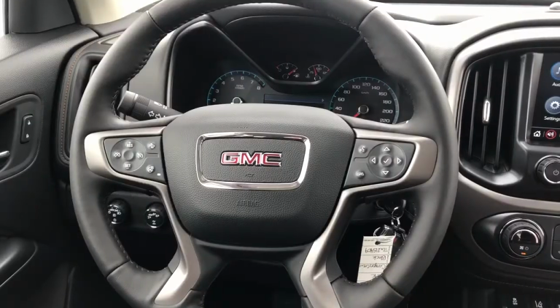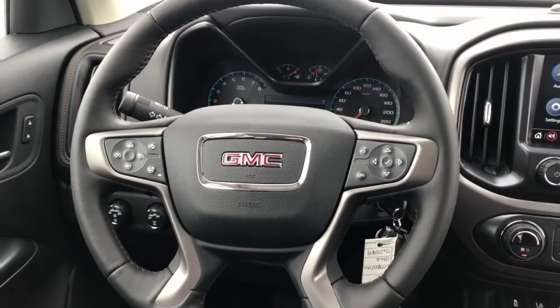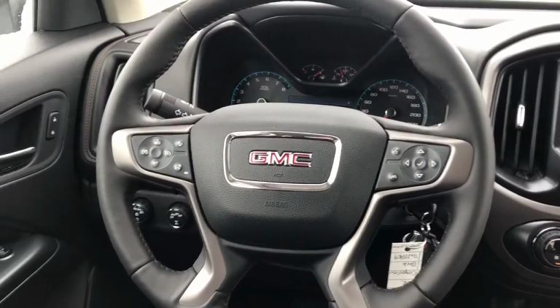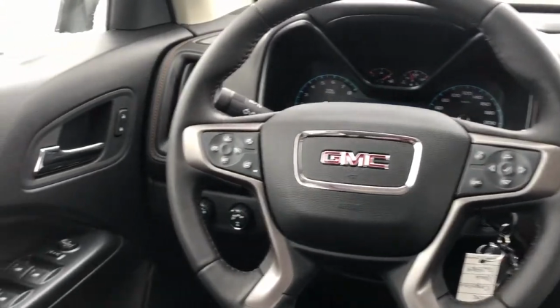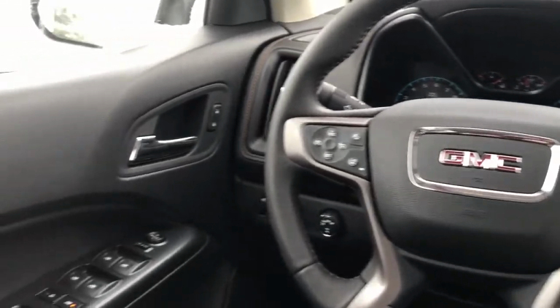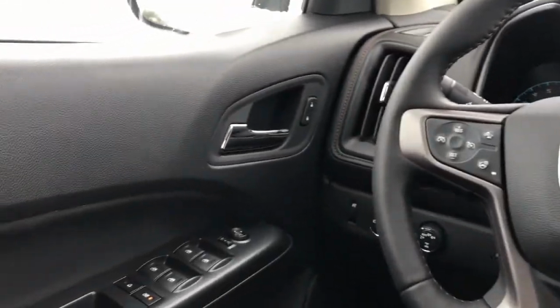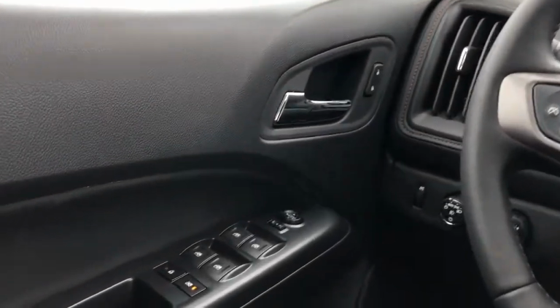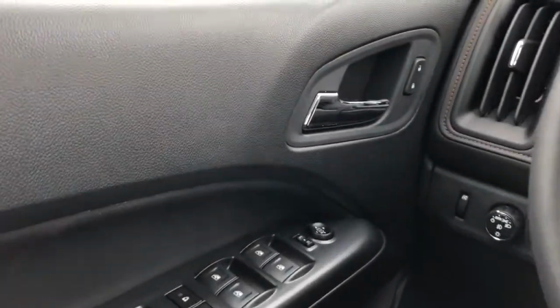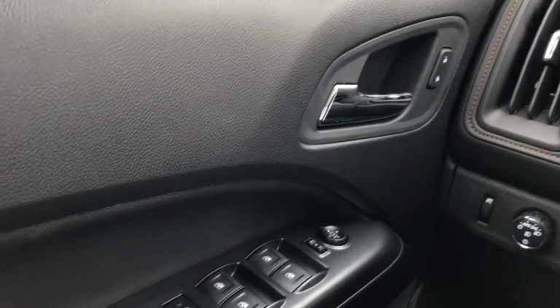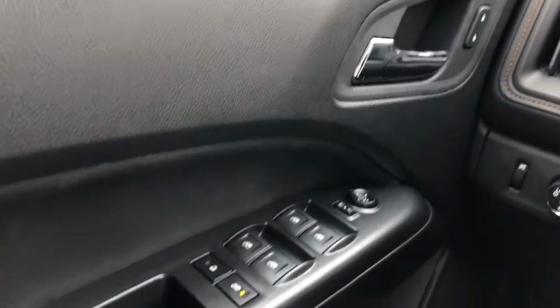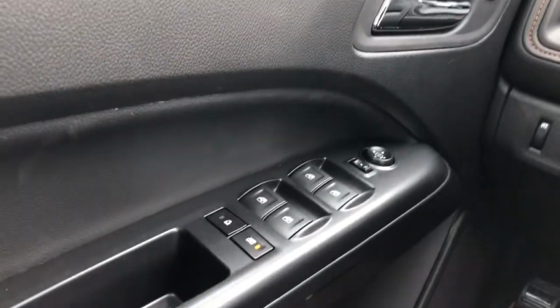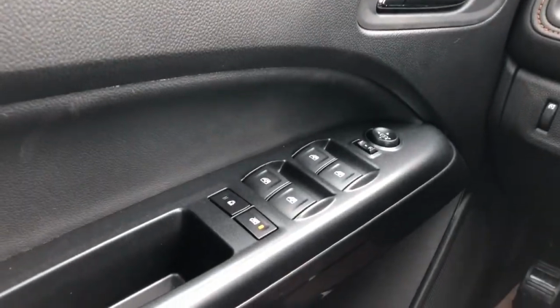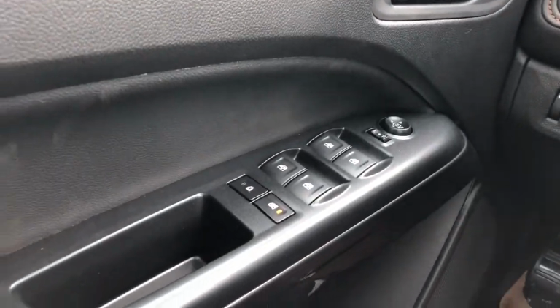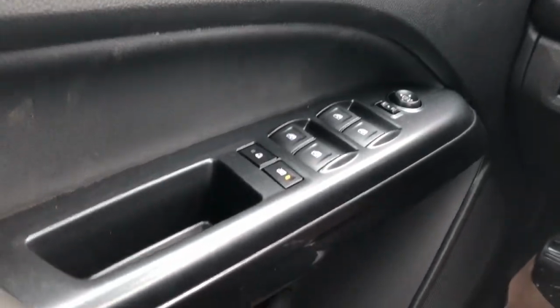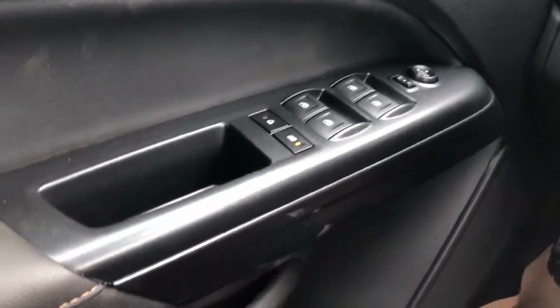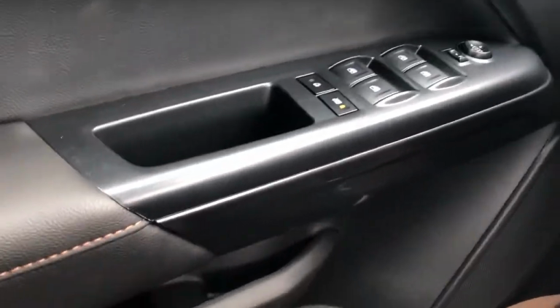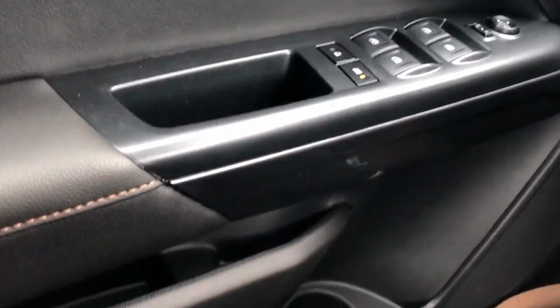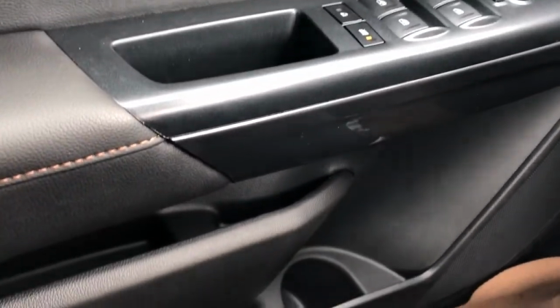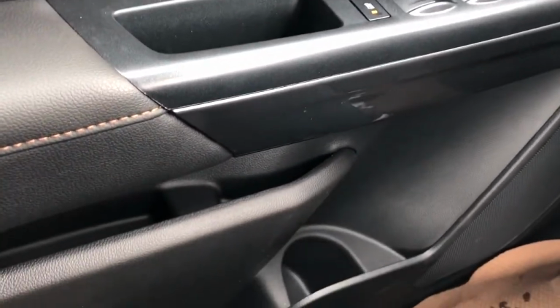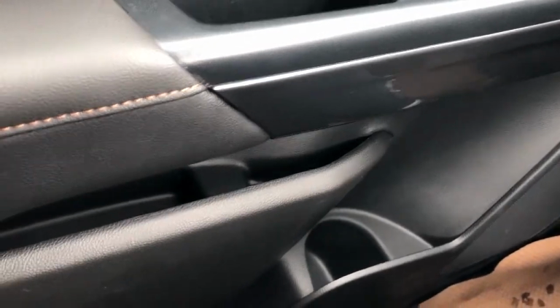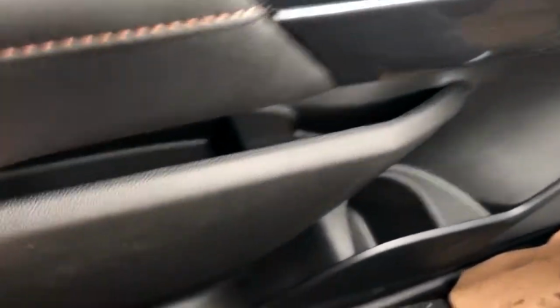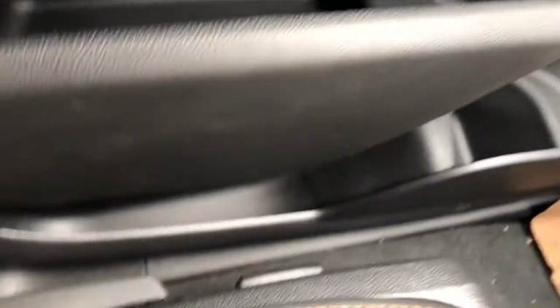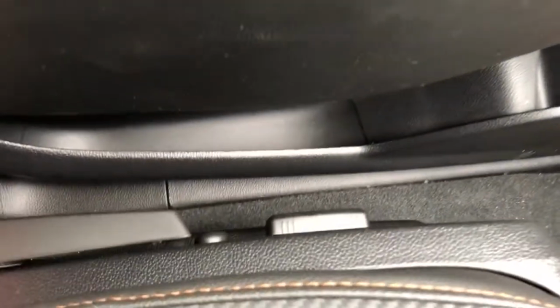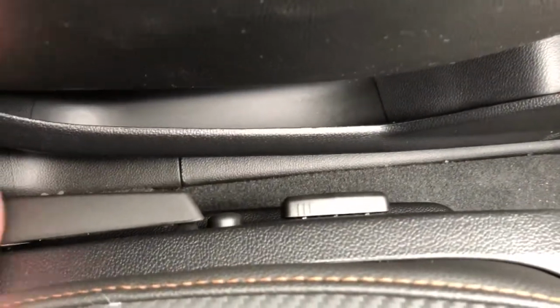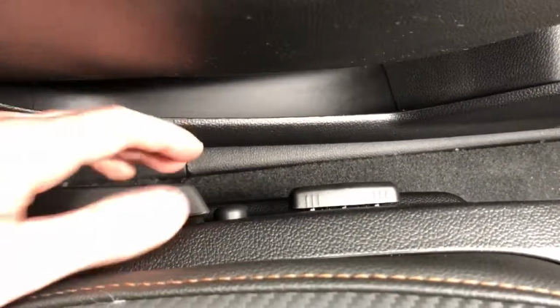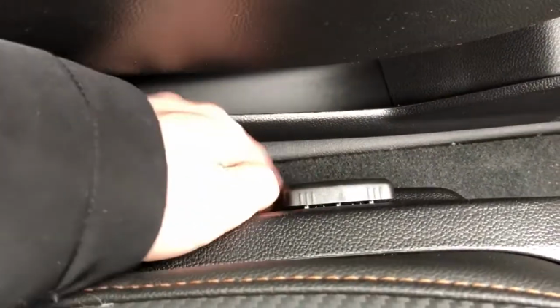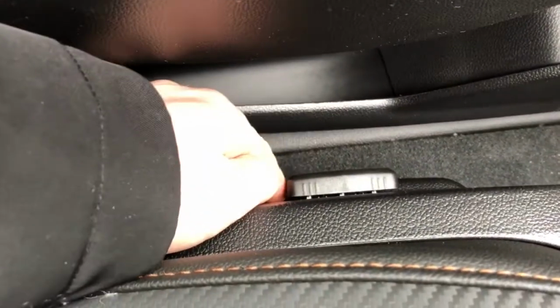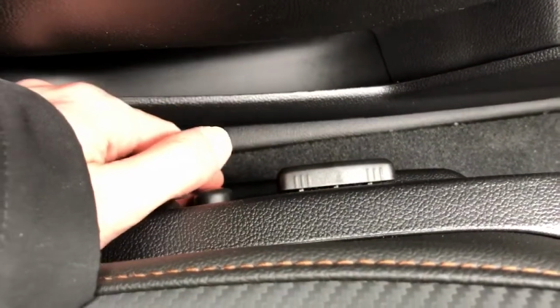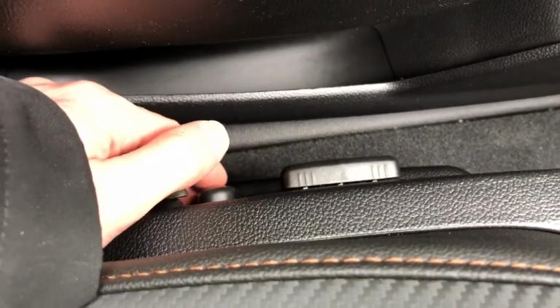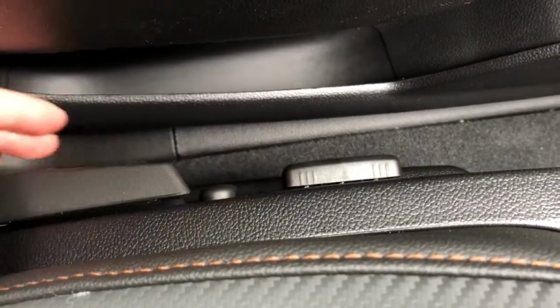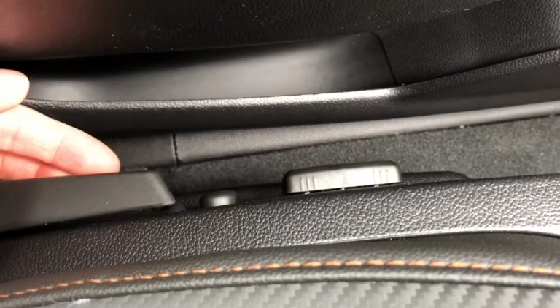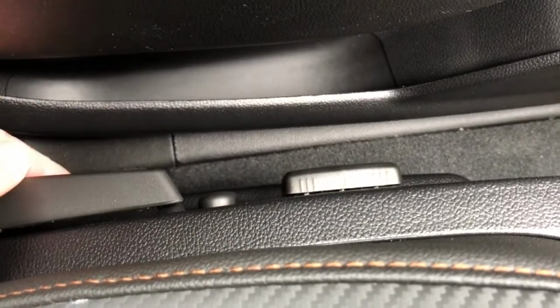Moving on to the interior, on our door panel we can see our chrome door handle, window and mirror controls, and below that is our speaker and storage. On the side of the seat we have our lumbar support and power slide forward and backwards and then our manual recline.